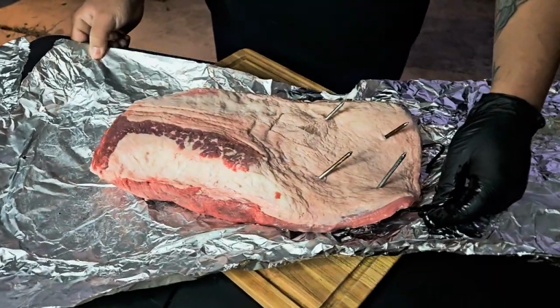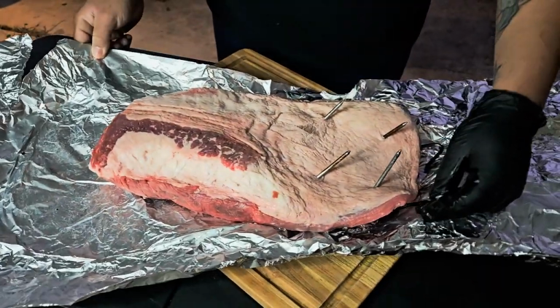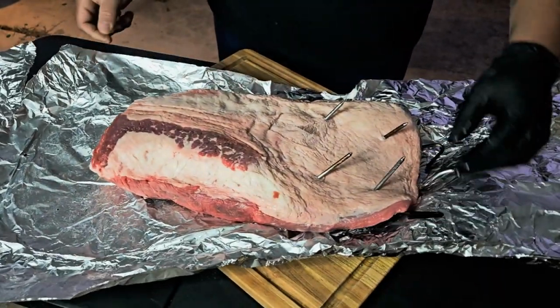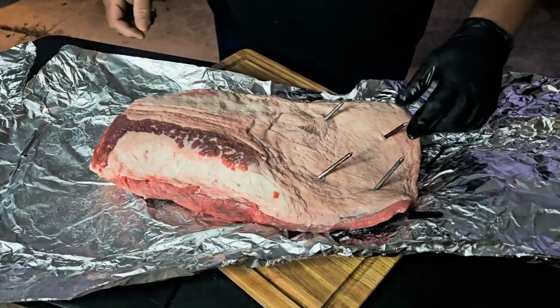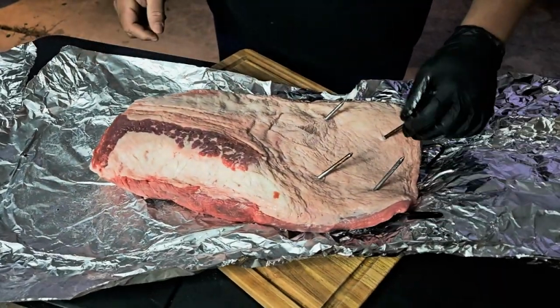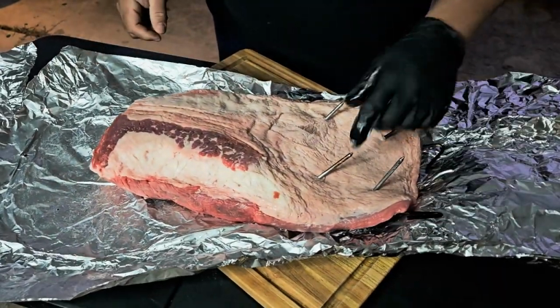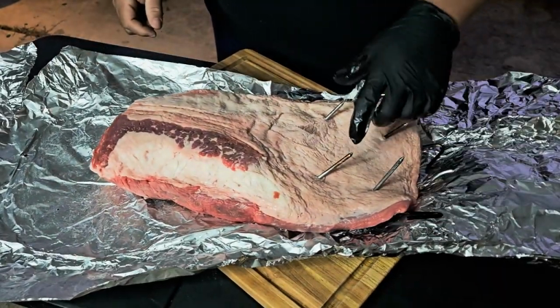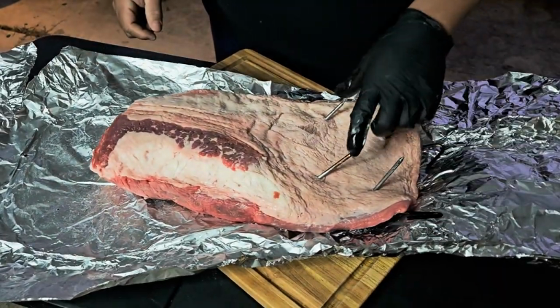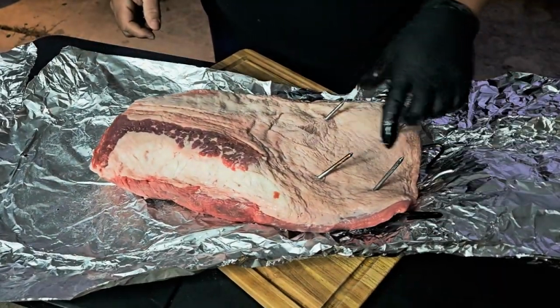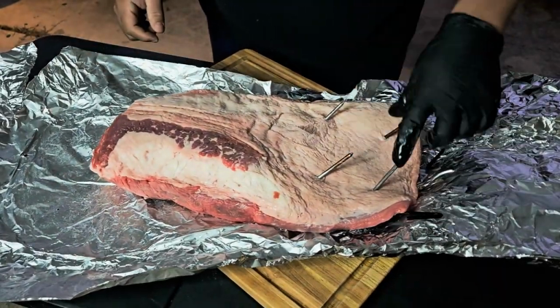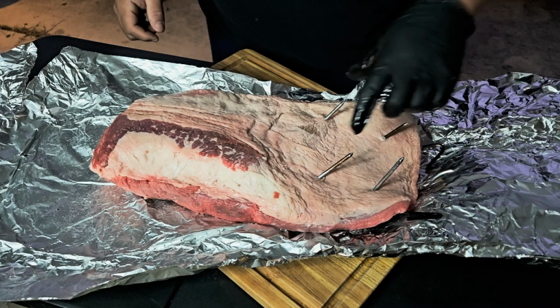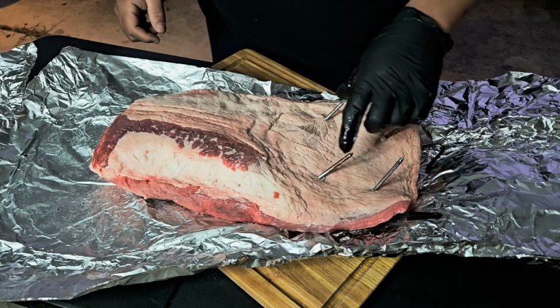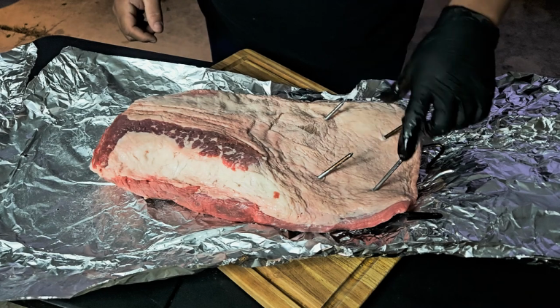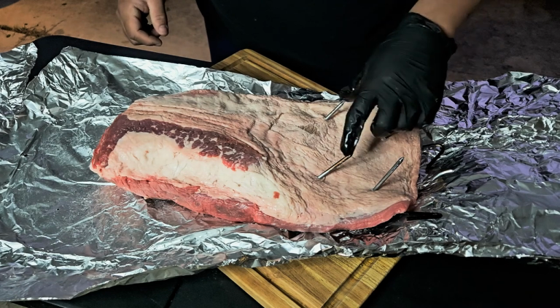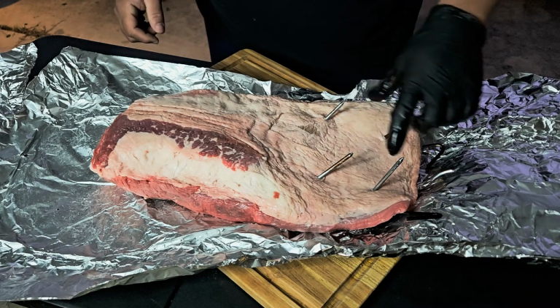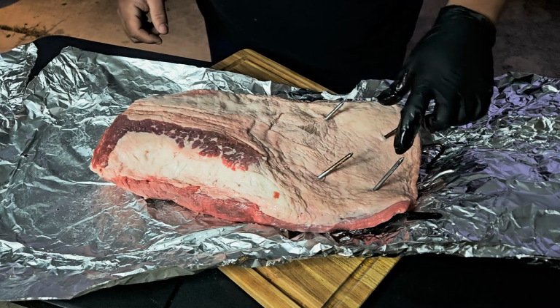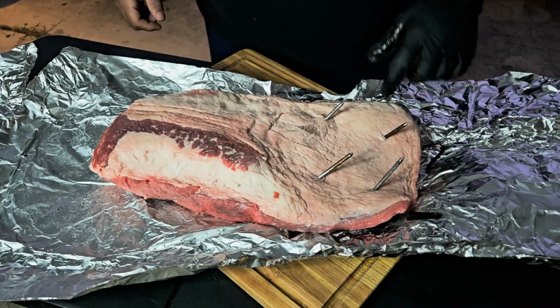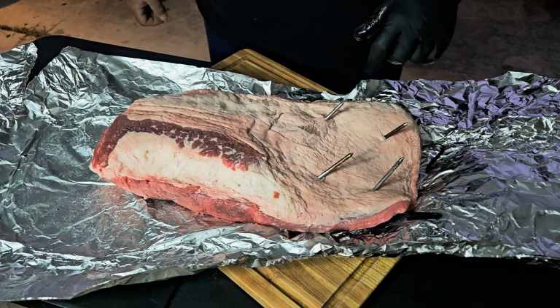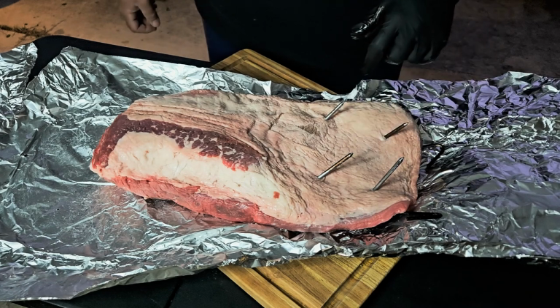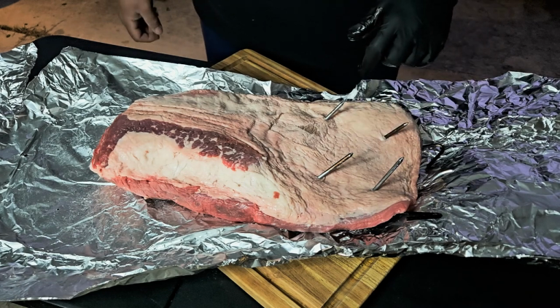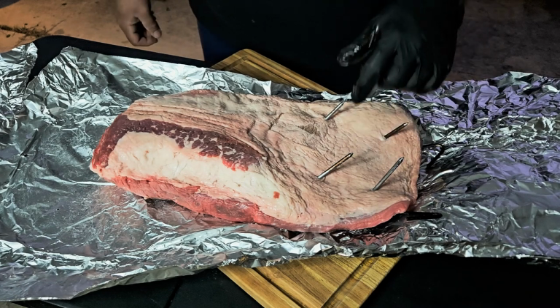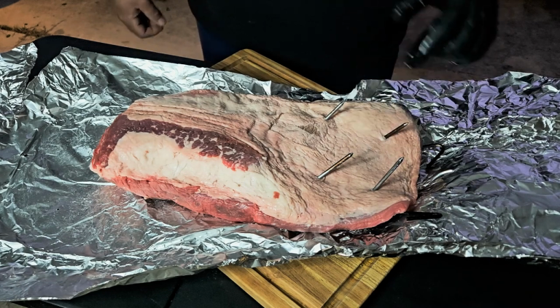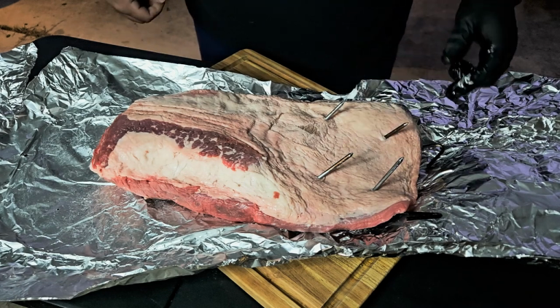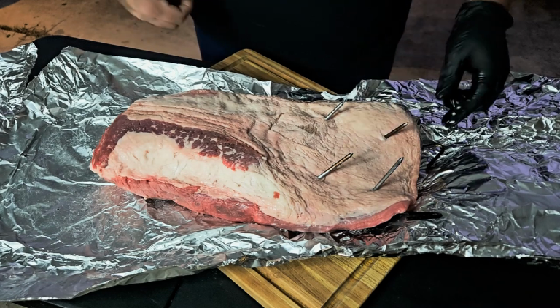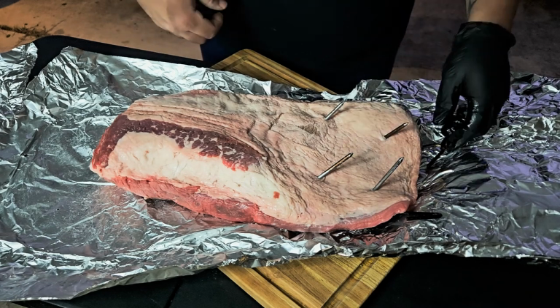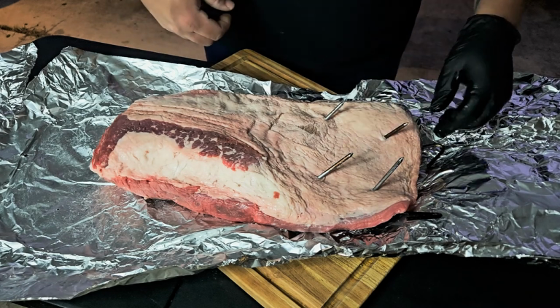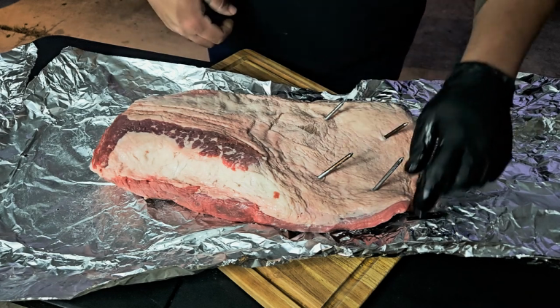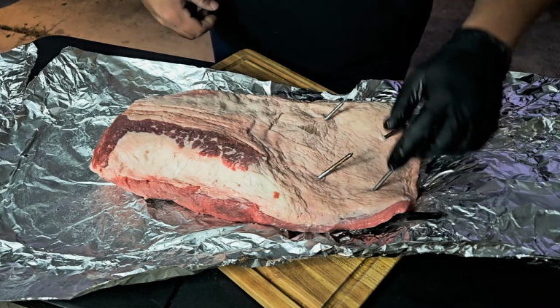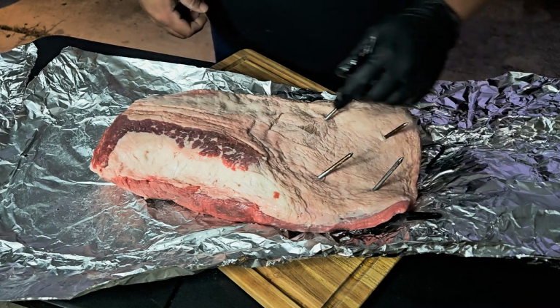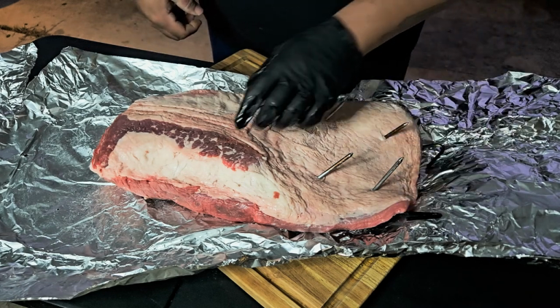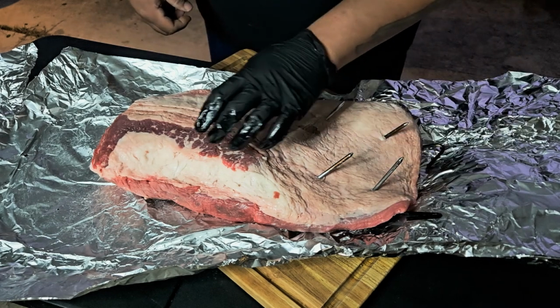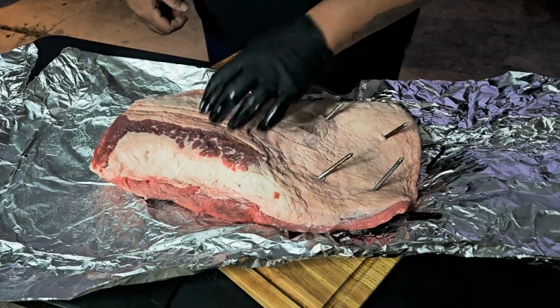That's what you're looking at. See how it's going to stick out like that. So that's pretty easy to do — nothing to it.